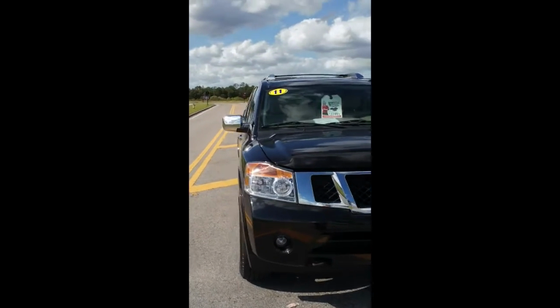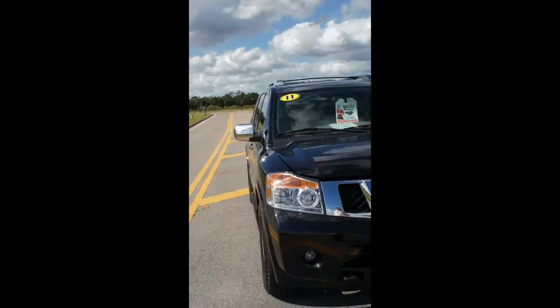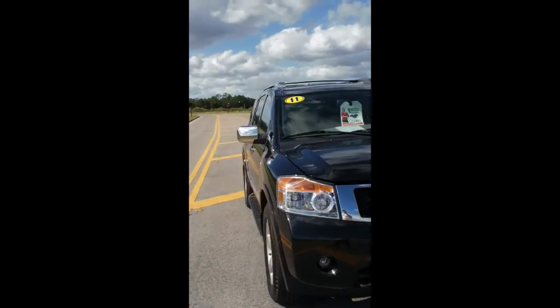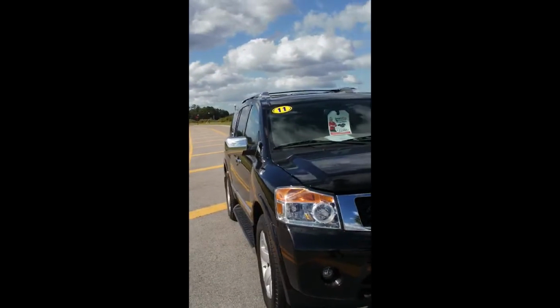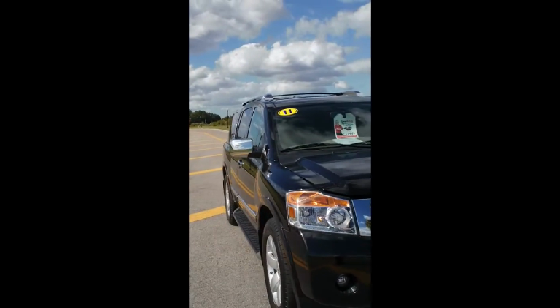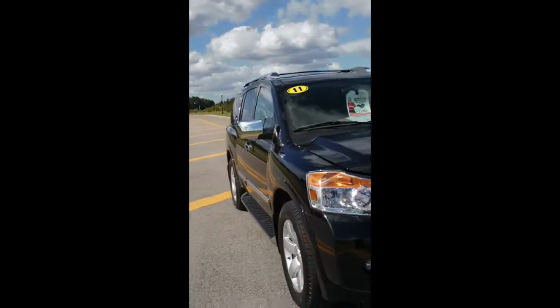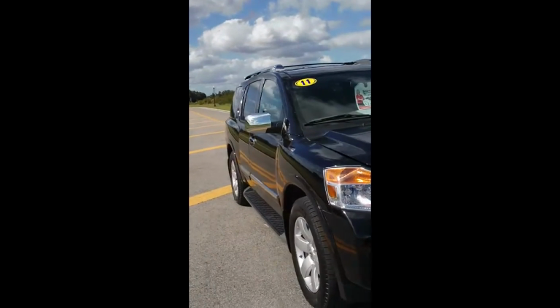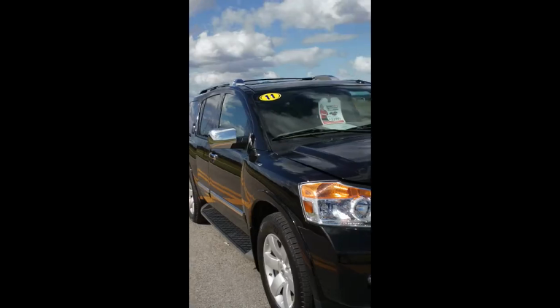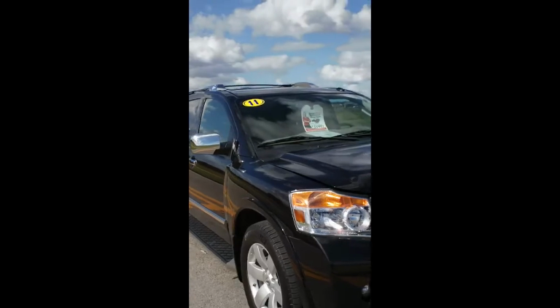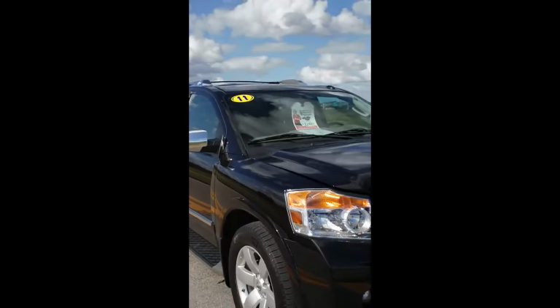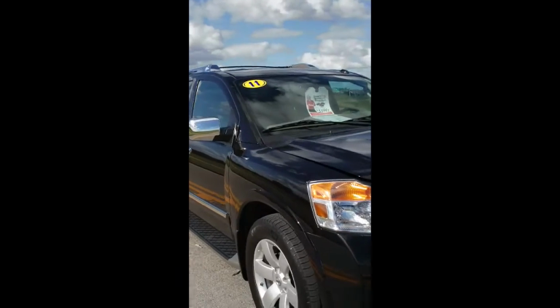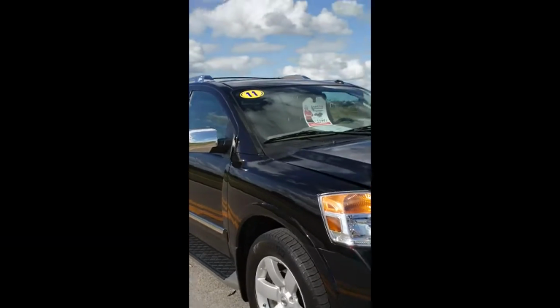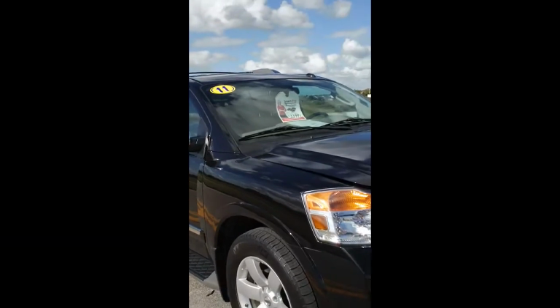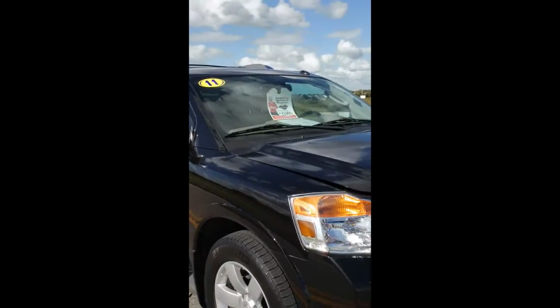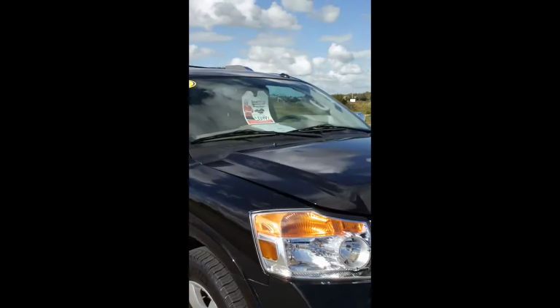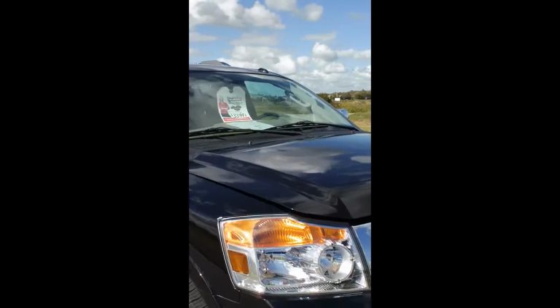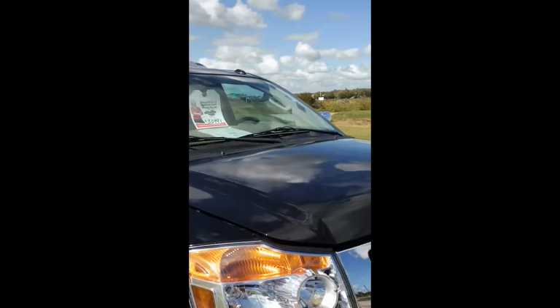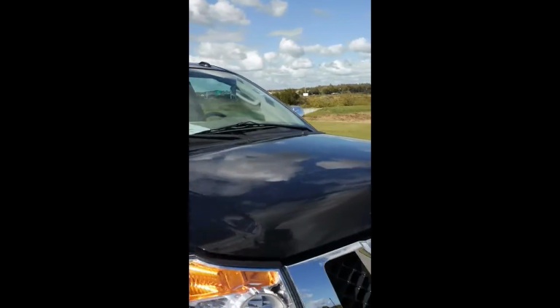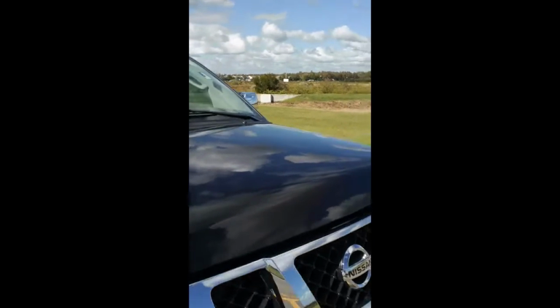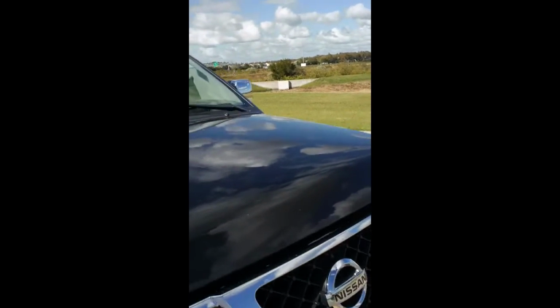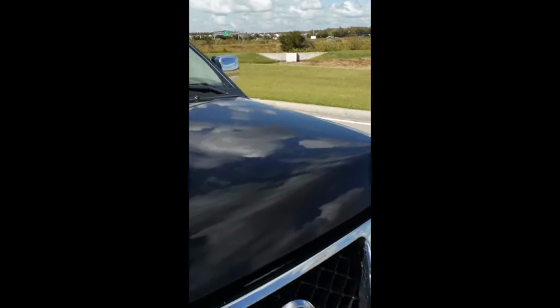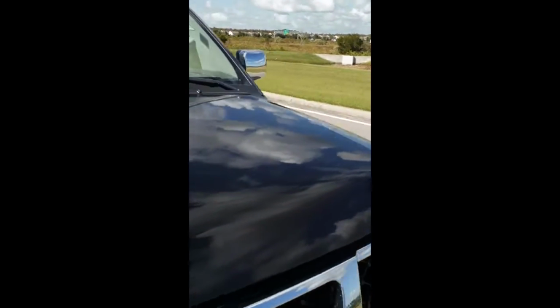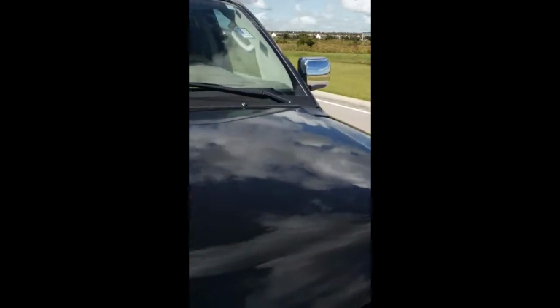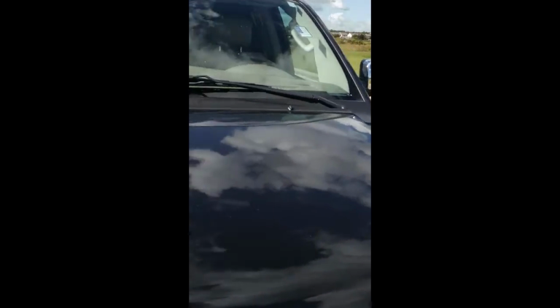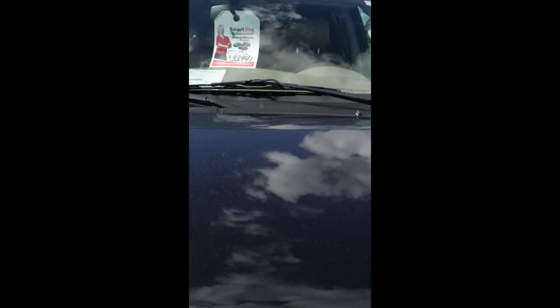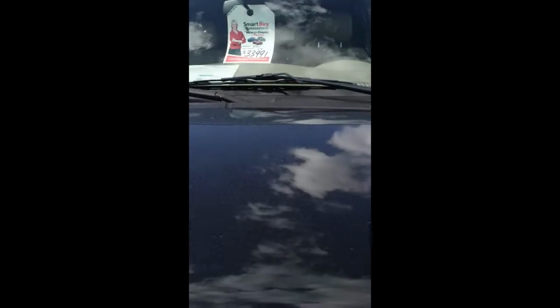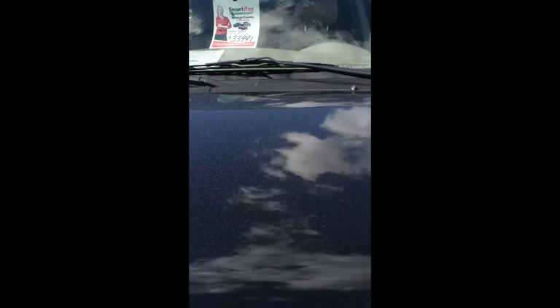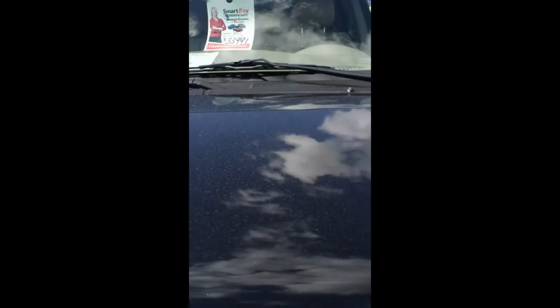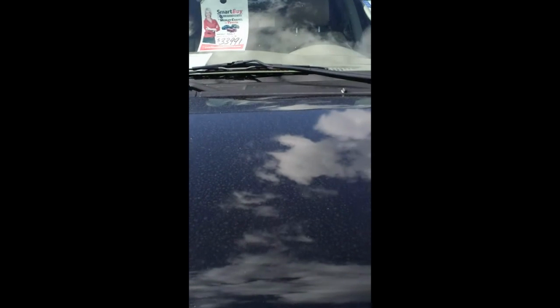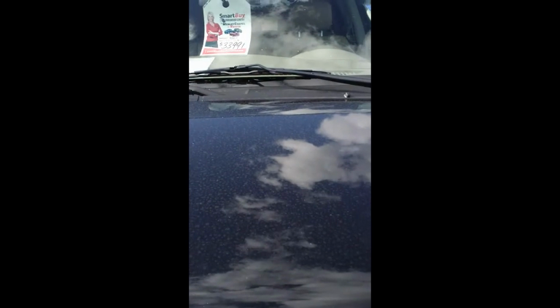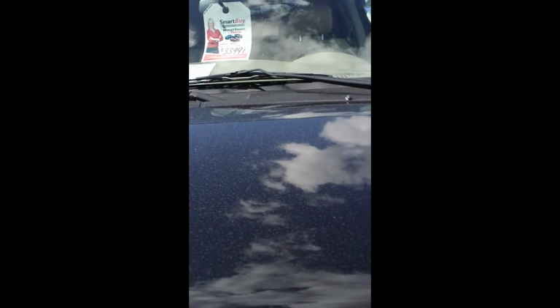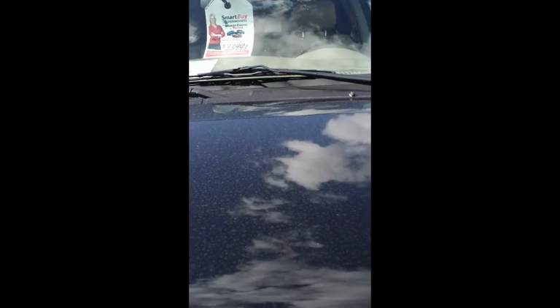One owner vehicle — was traded in for a new Sienna from us. It's the V8 5.6 engine, a very good engine for Nissan. It's done well, and it's also used in their Titans.